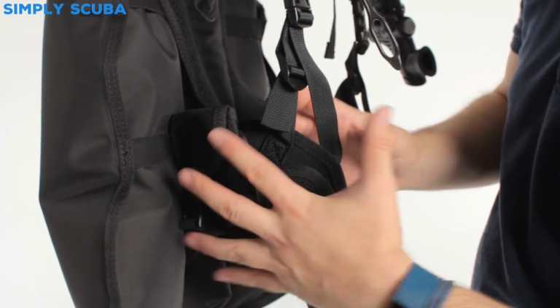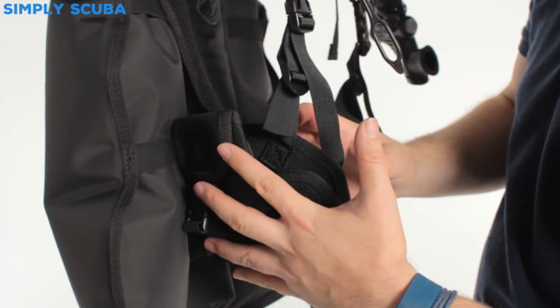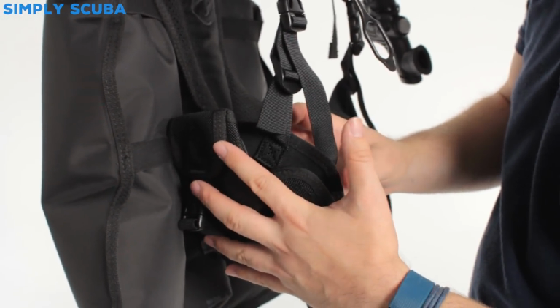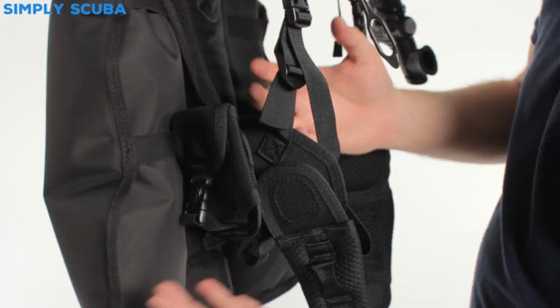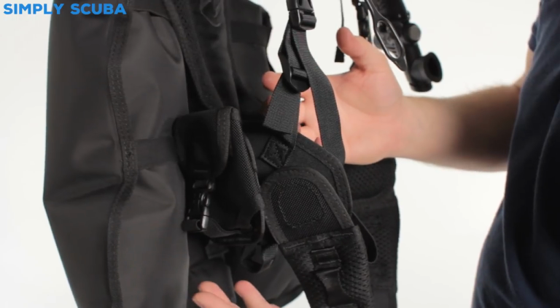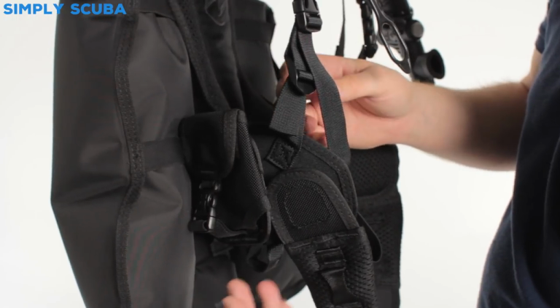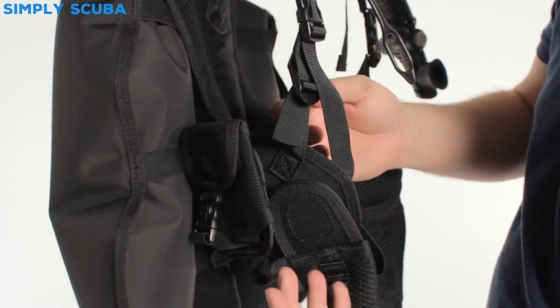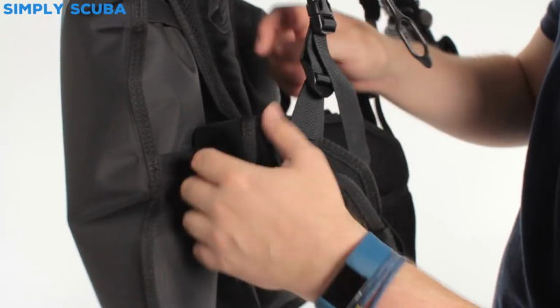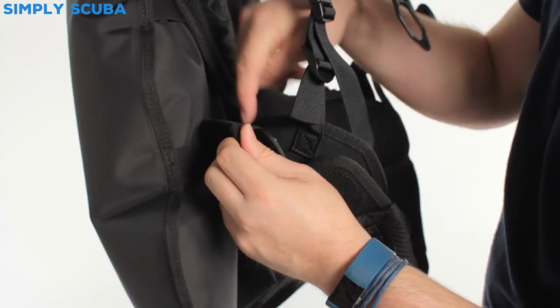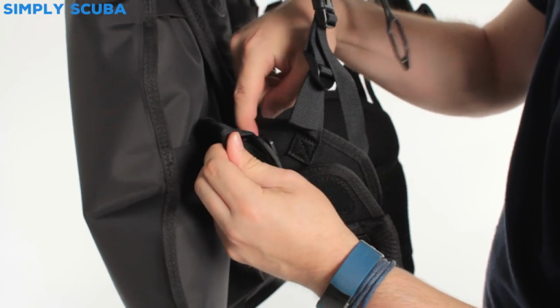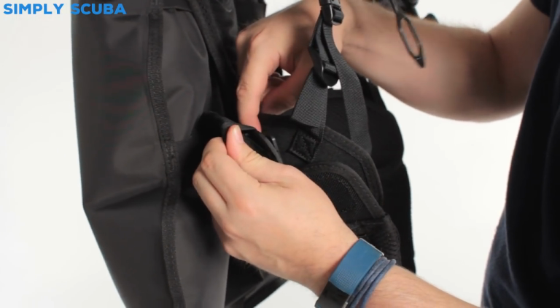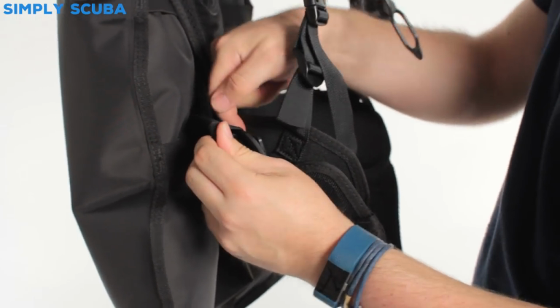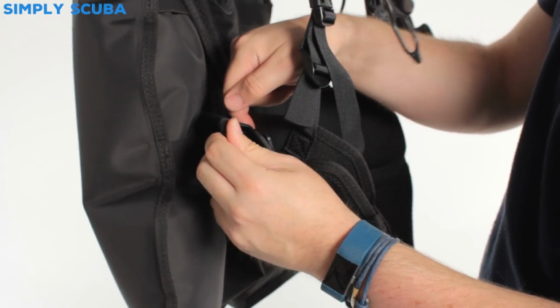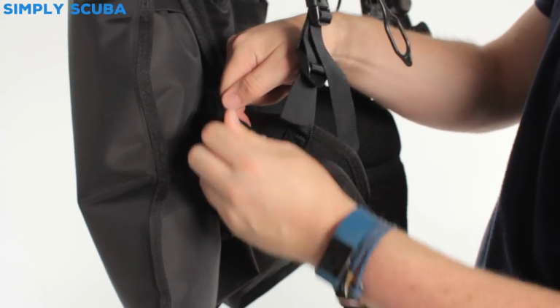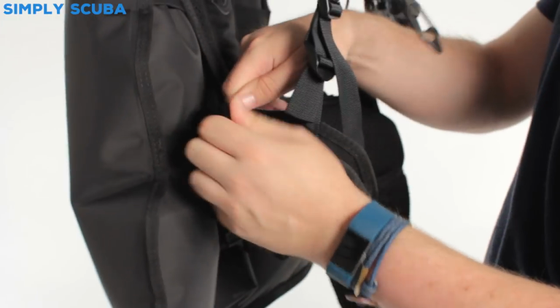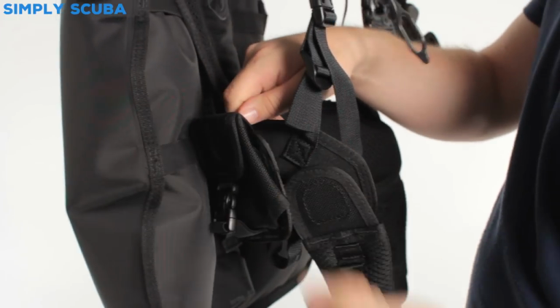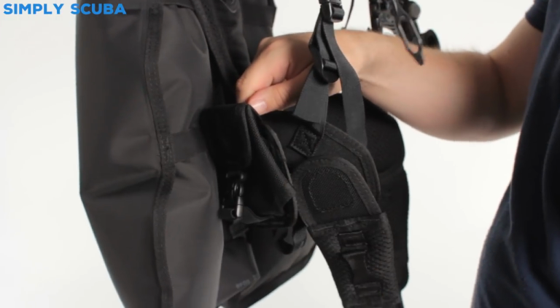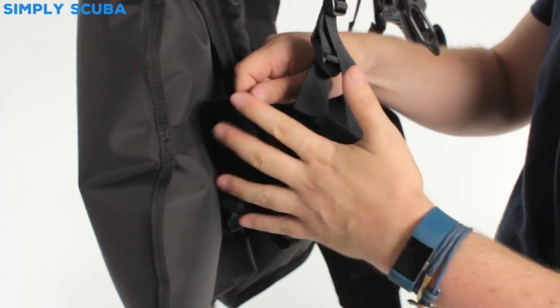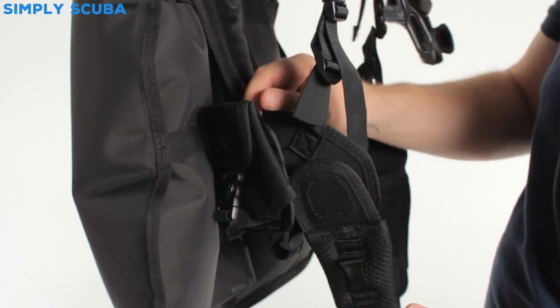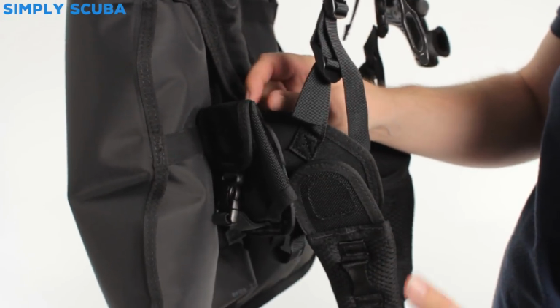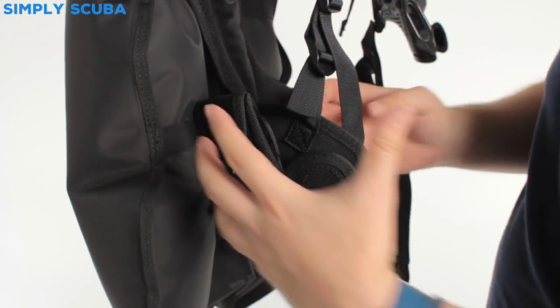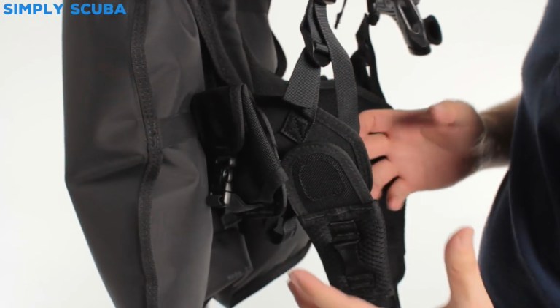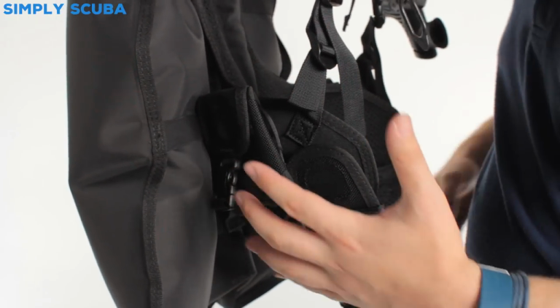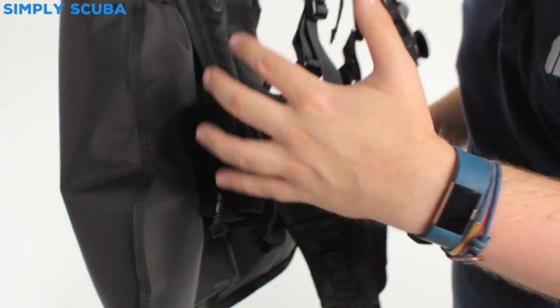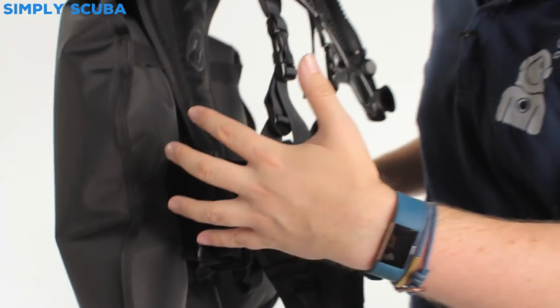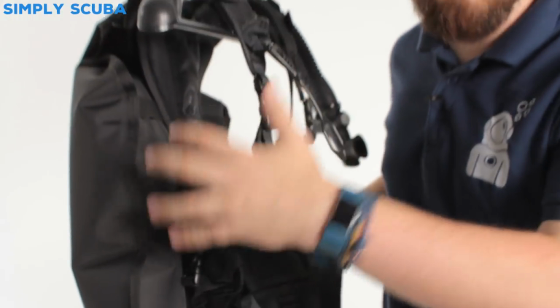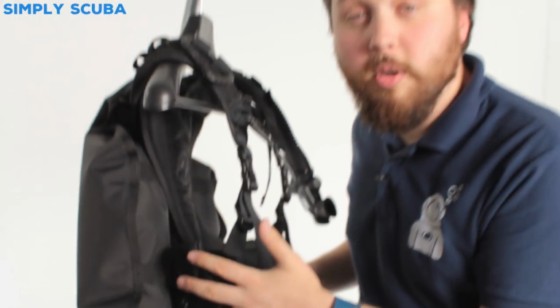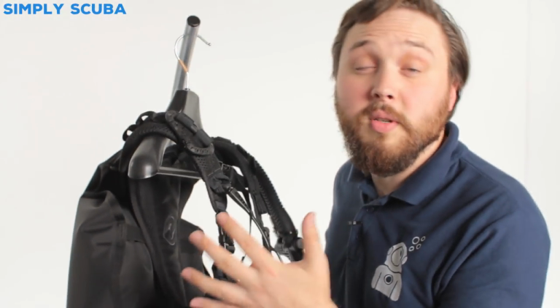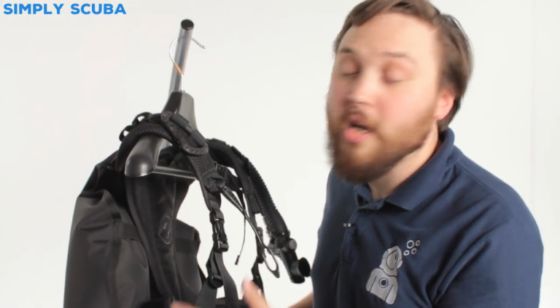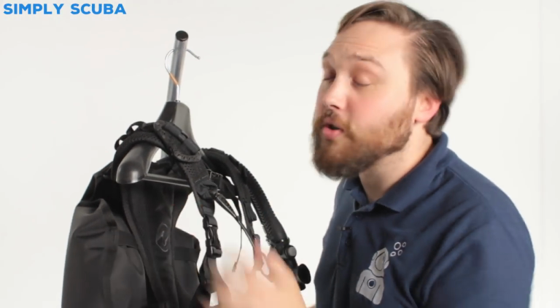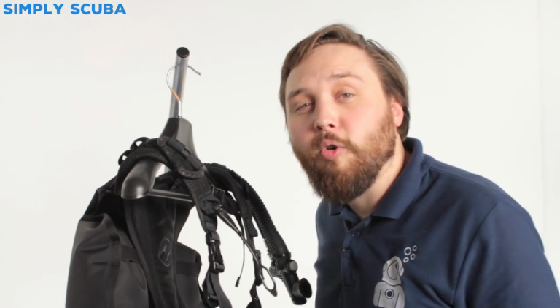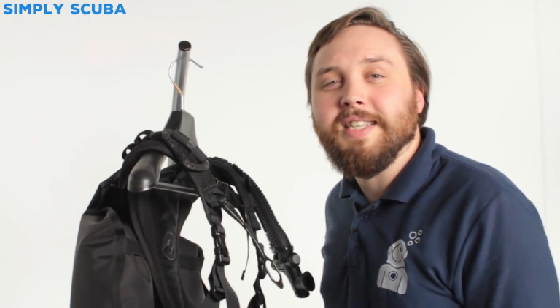Very quick and easy to fit. All you need is like a teaspoon just to put on the inside of there to disengage it, lift it up and remove it. So very quick and easy, but a handy place just to put some weight storage options onto your Outlaw BCD.